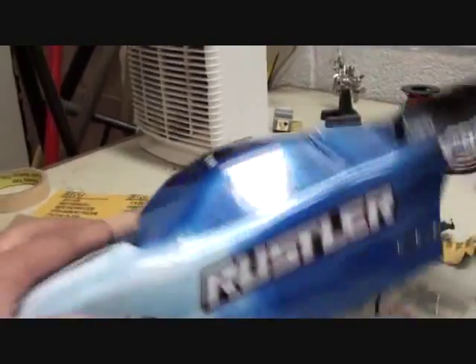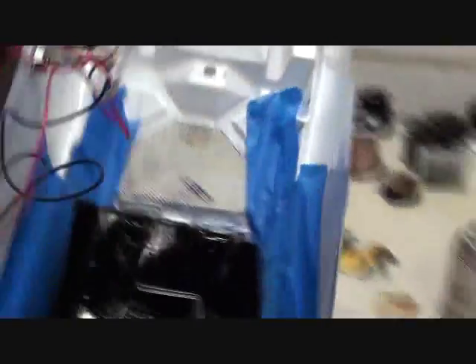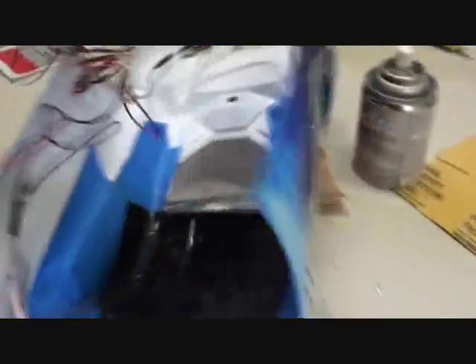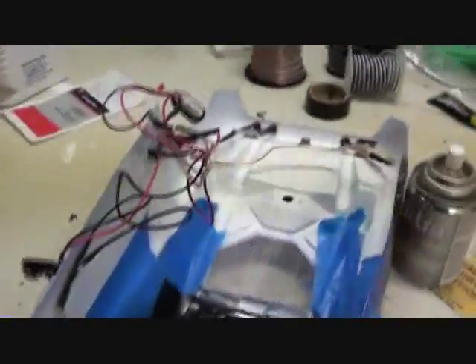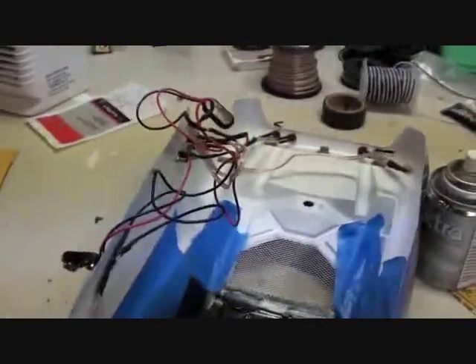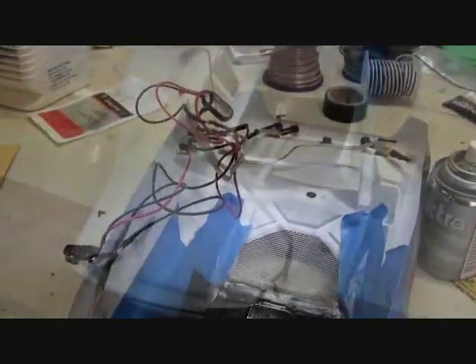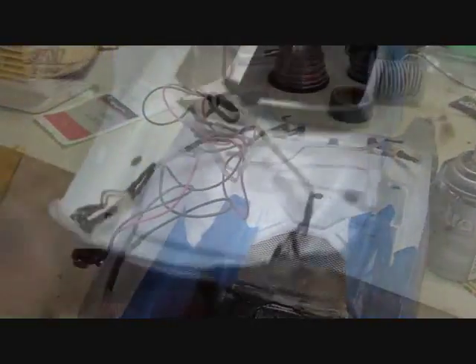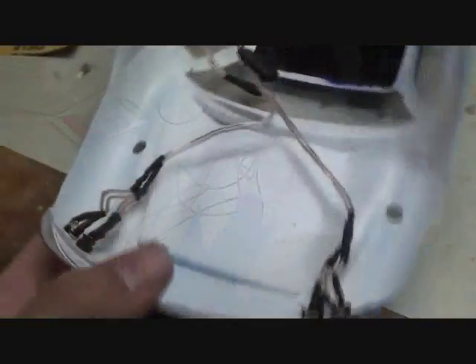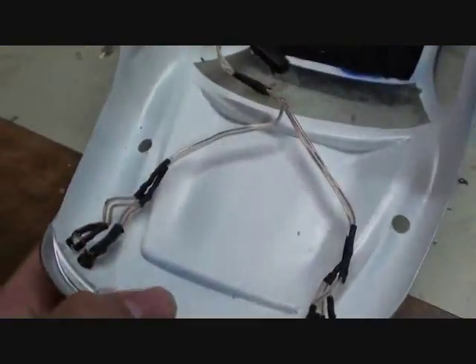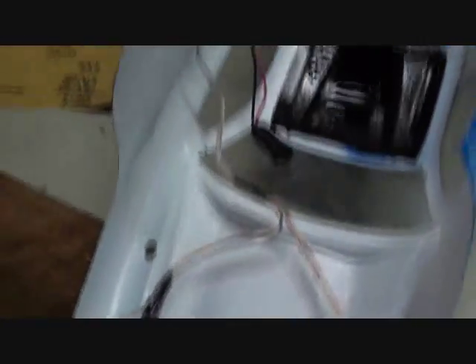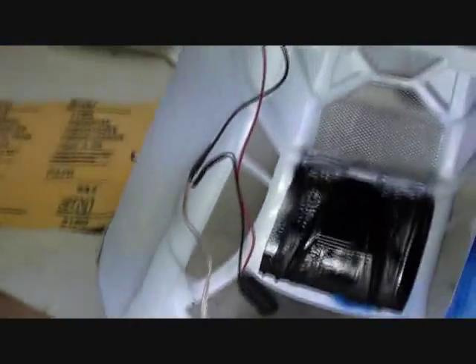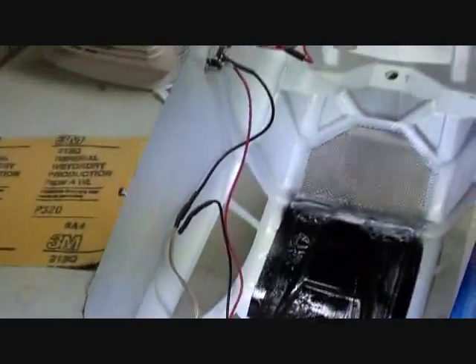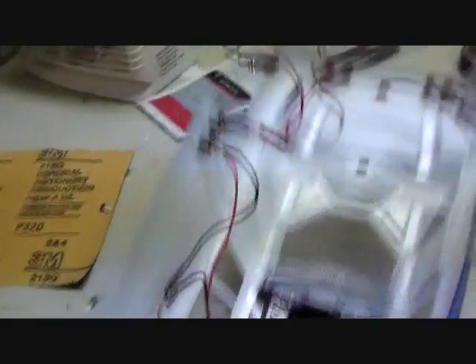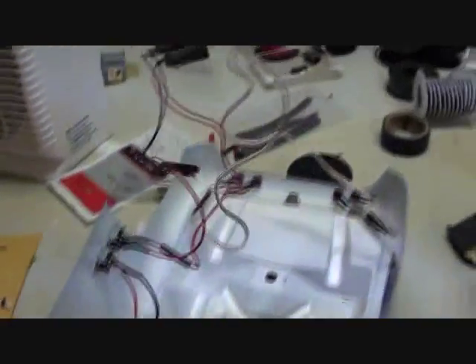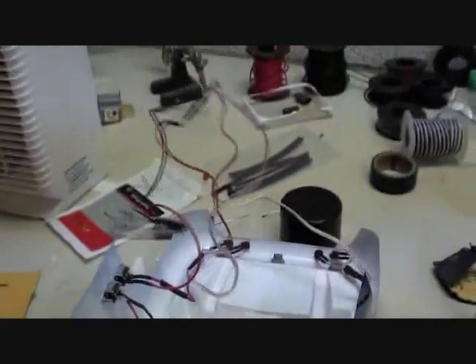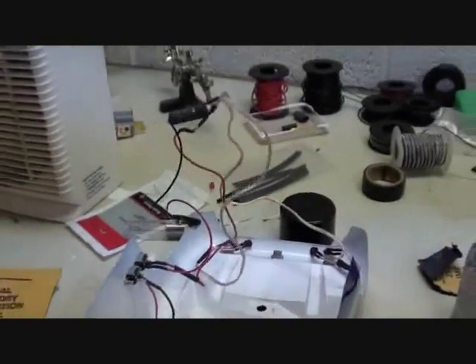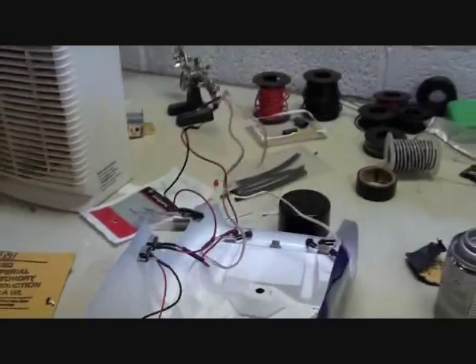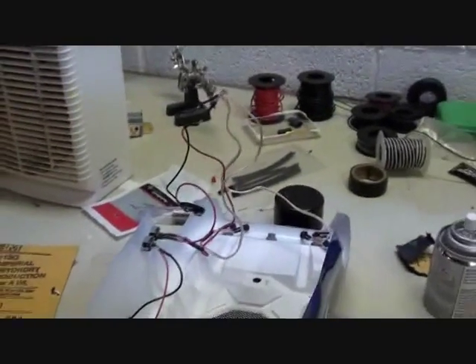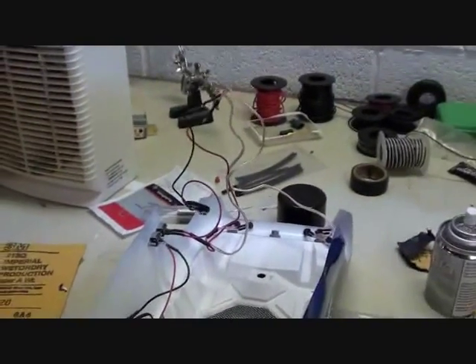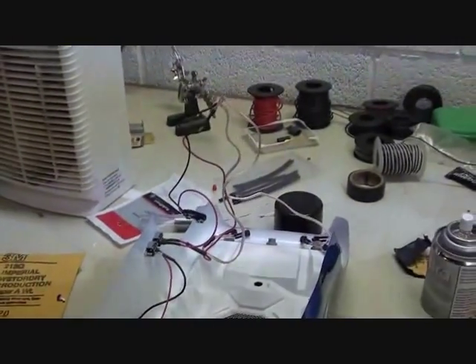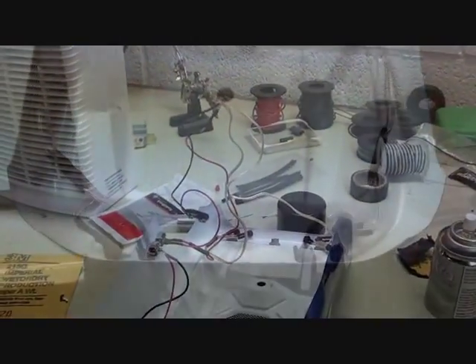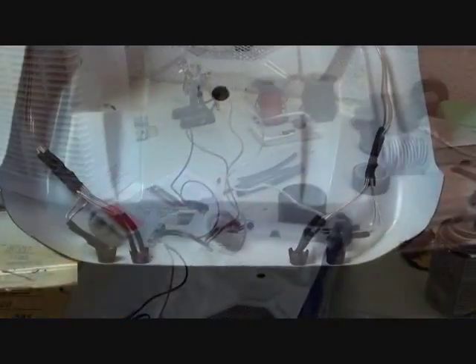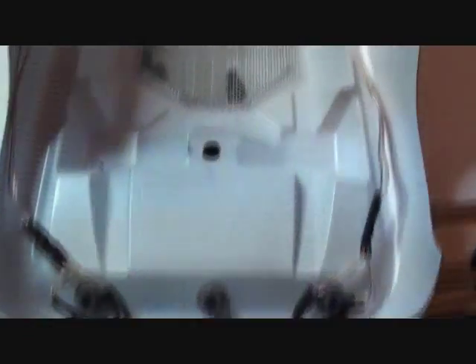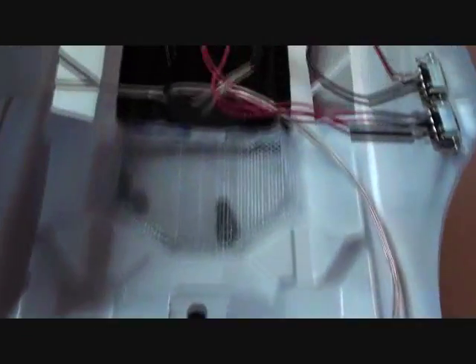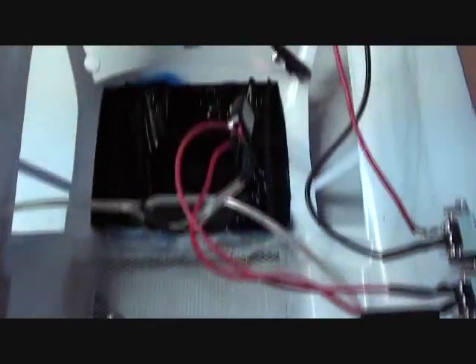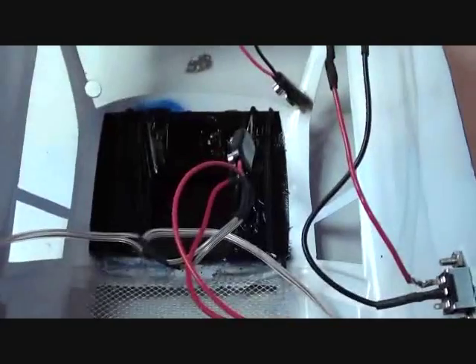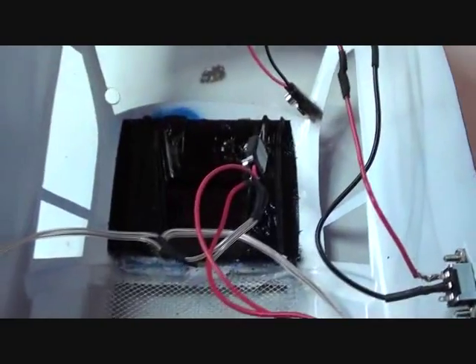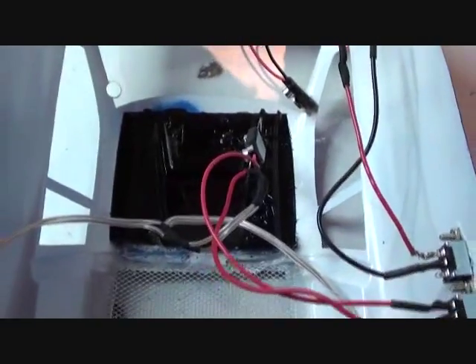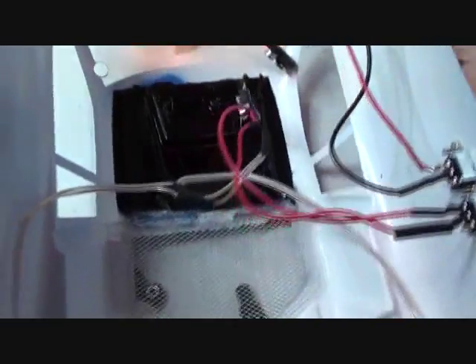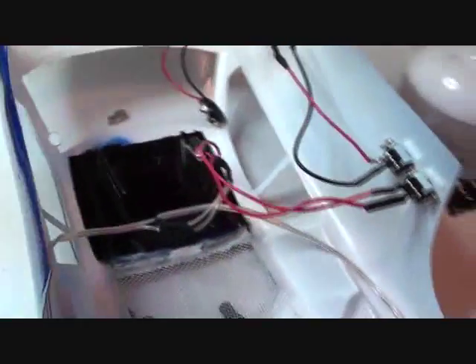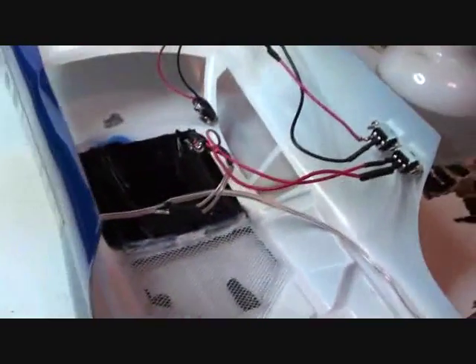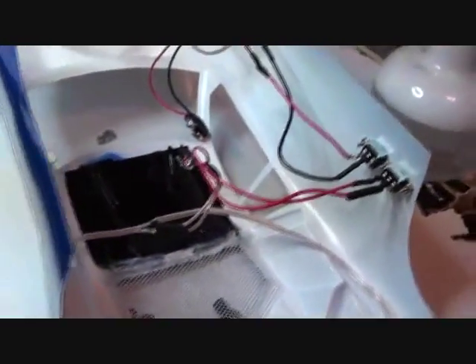Now it's time to go ahead and start with the wiring. Wires for the headlights have been shortened. Now it's time for the brake lights. Wiring for the brake lights has now been redone. Looks much better.